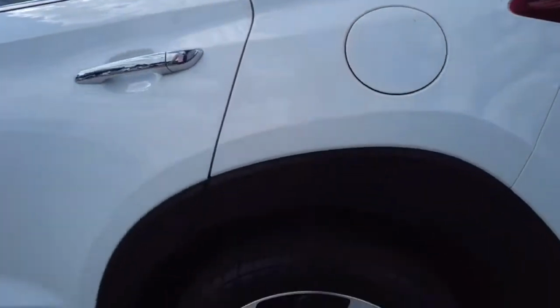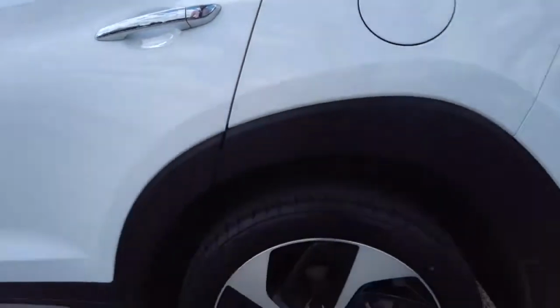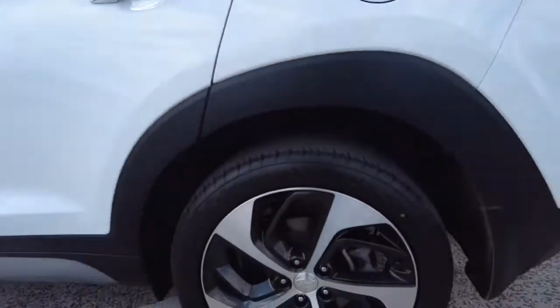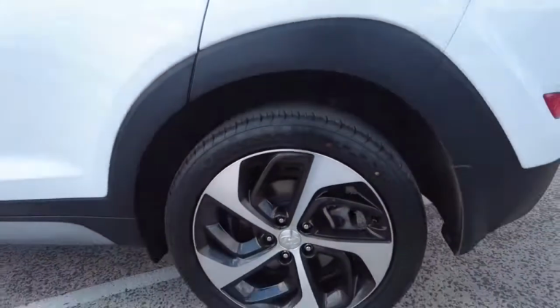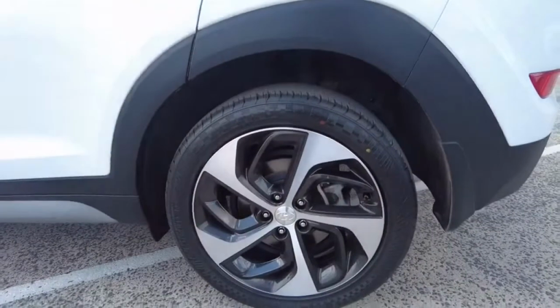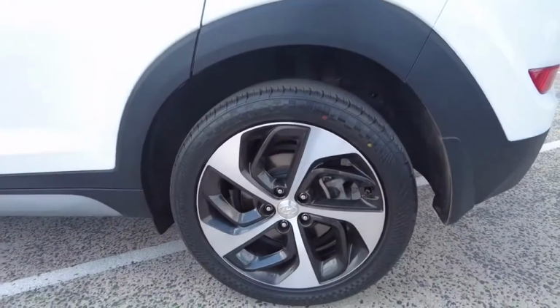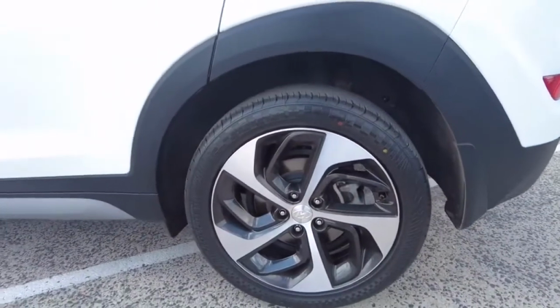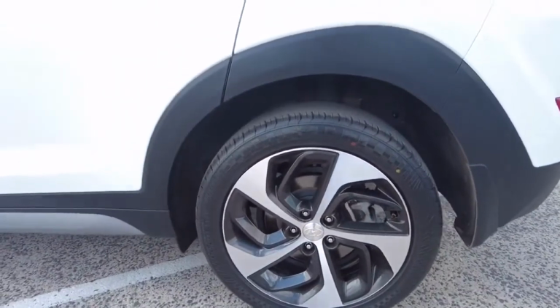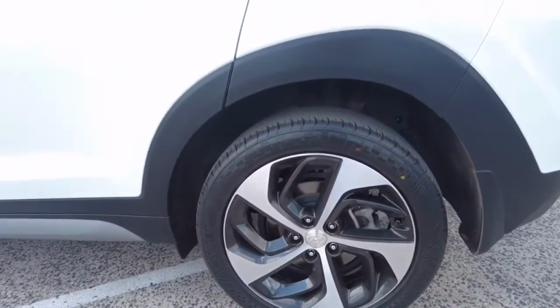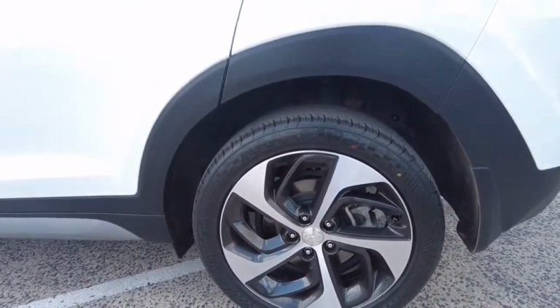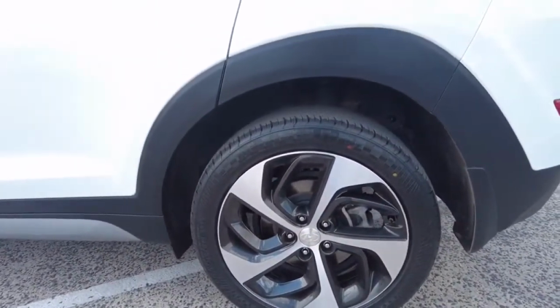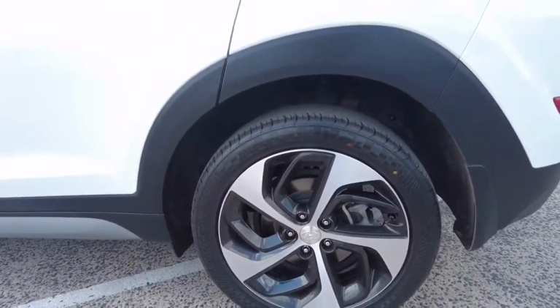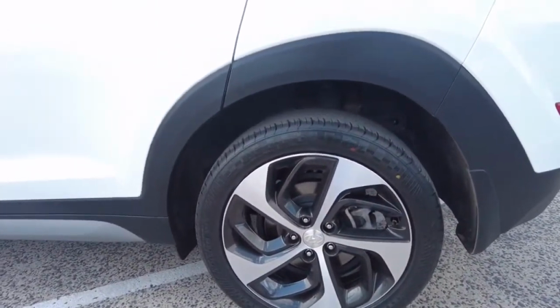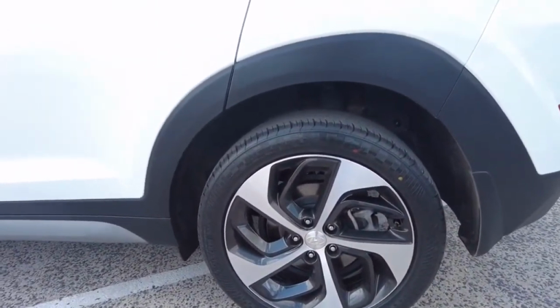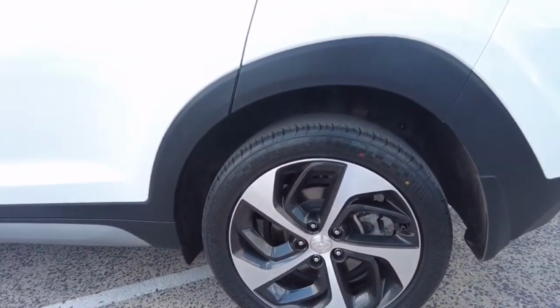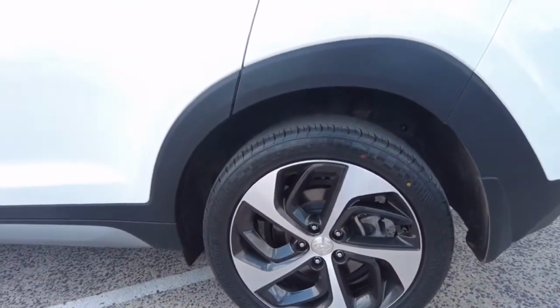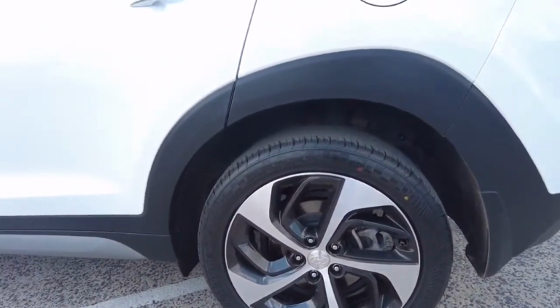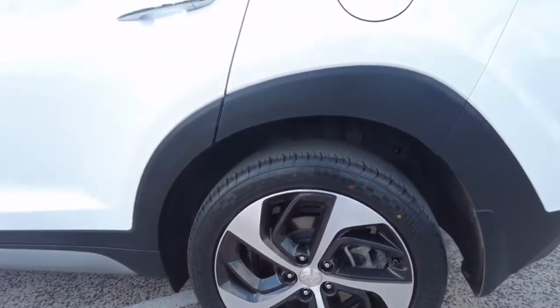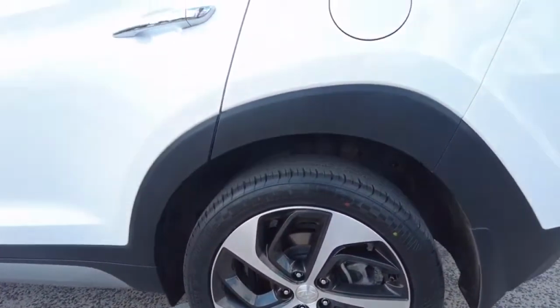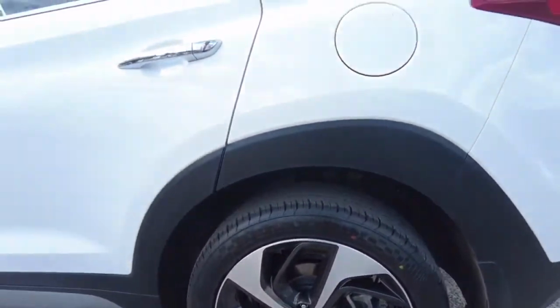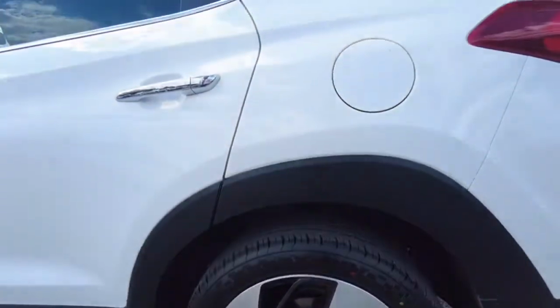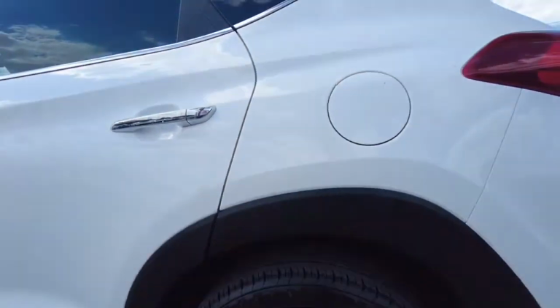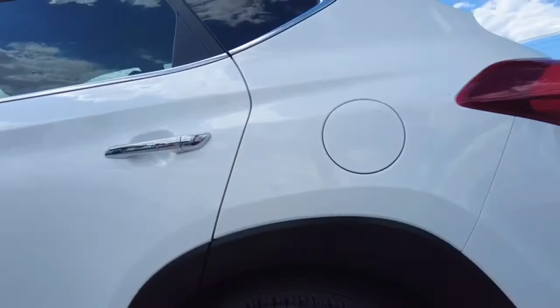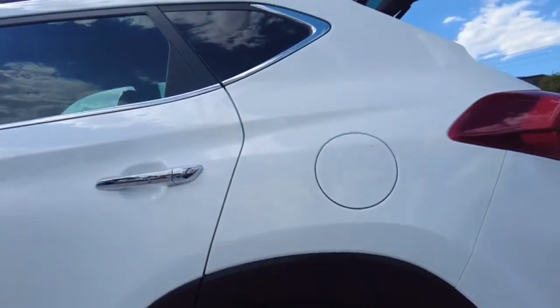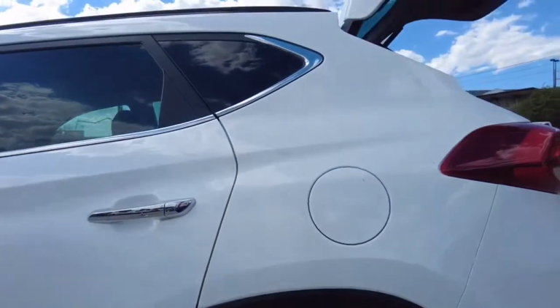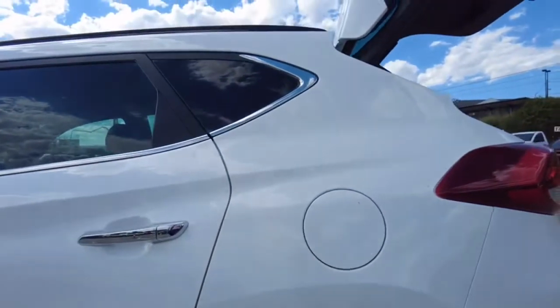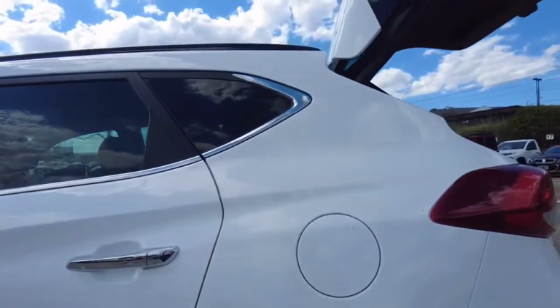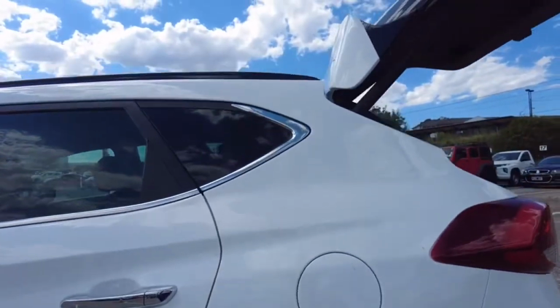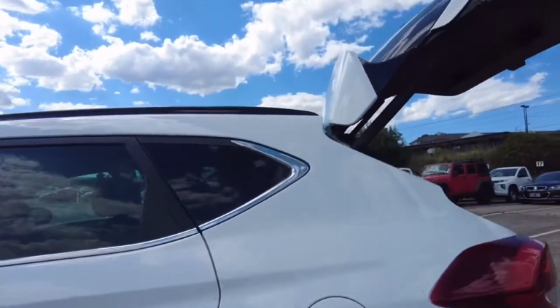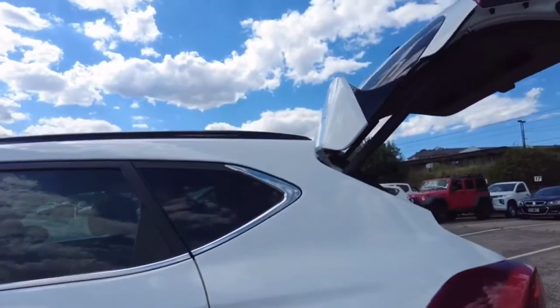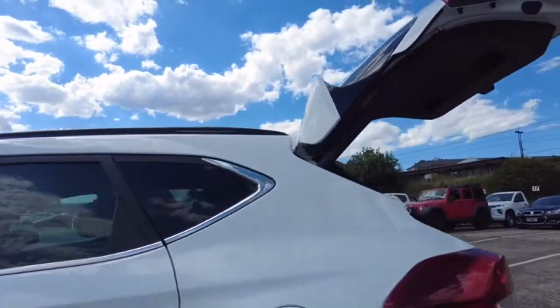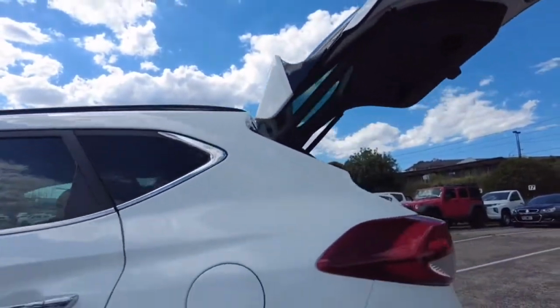The back left-hand tyre is in very good condition along with the rim — no gutter rash or anything to mention. Continuing up to the fuel cap, it is in good condition with good paintwork as well.